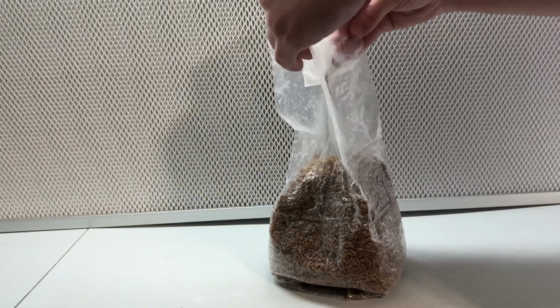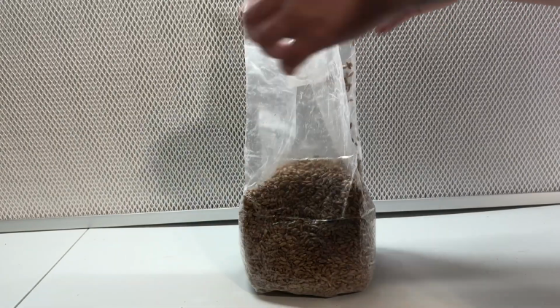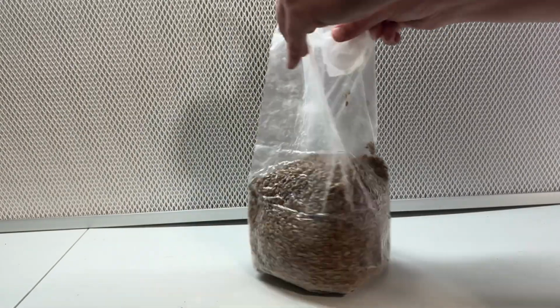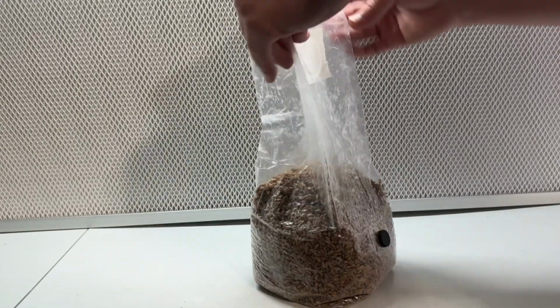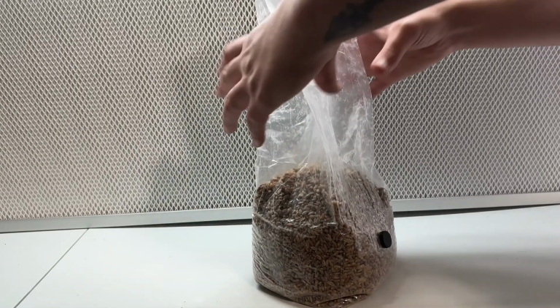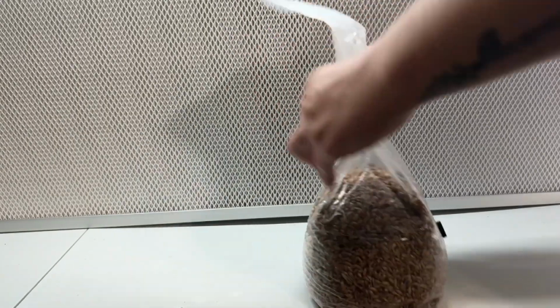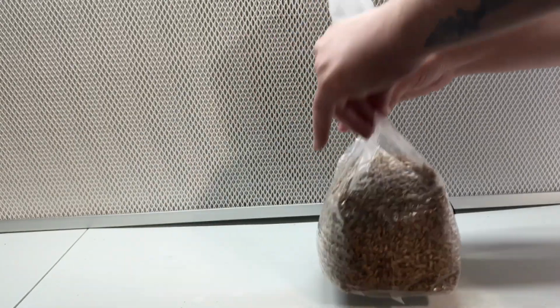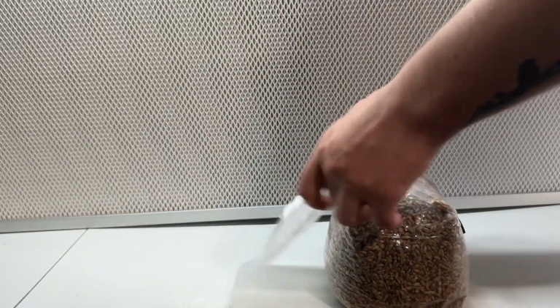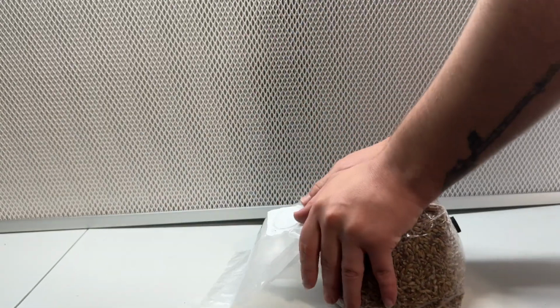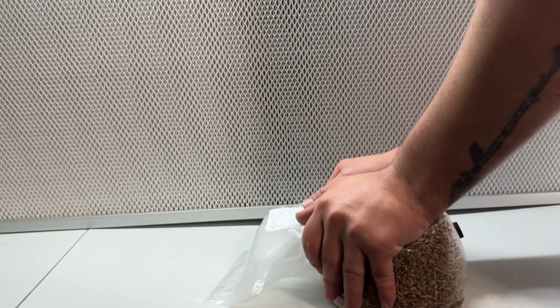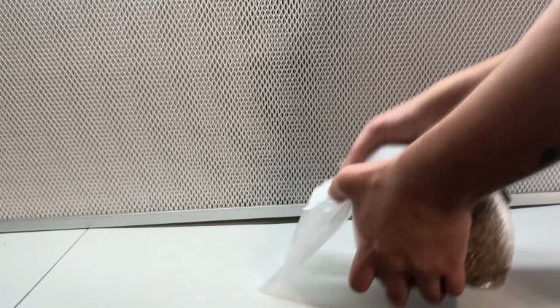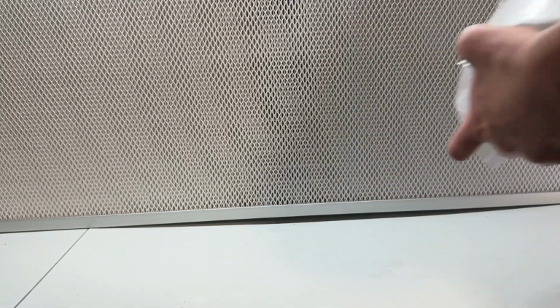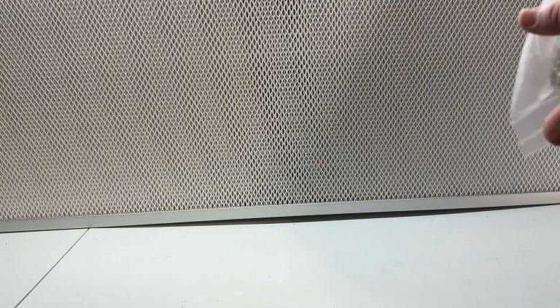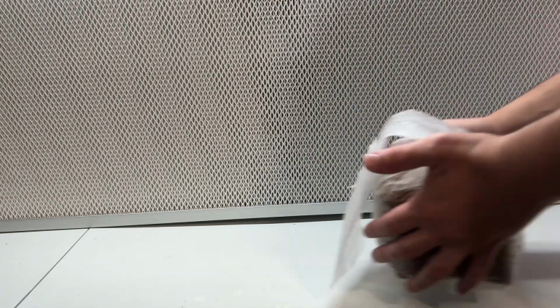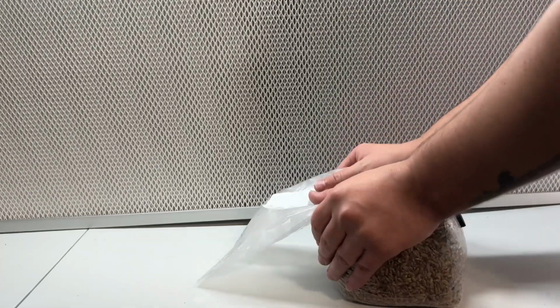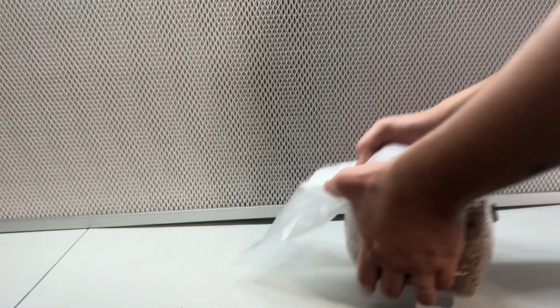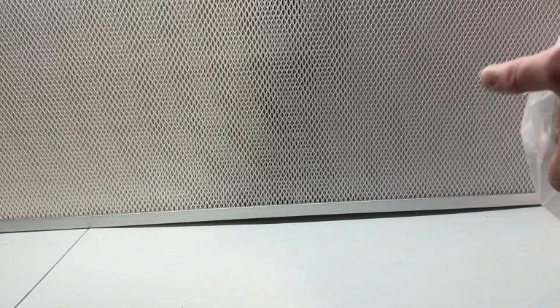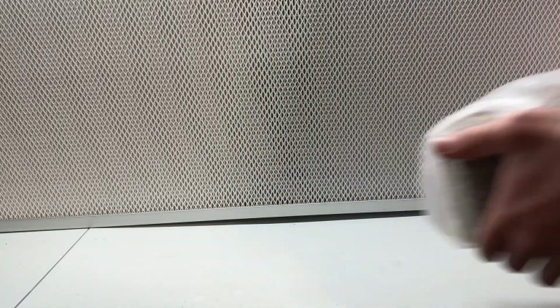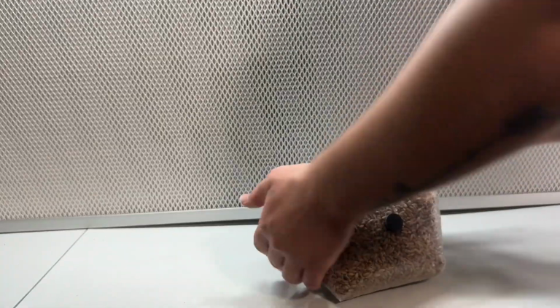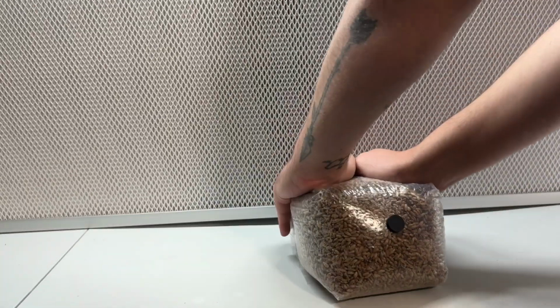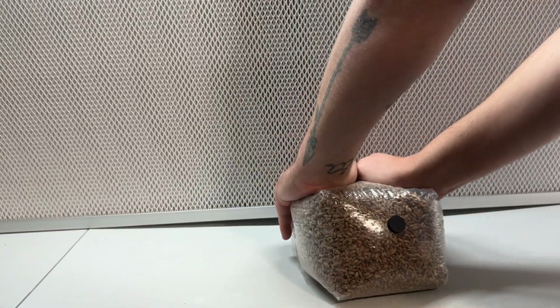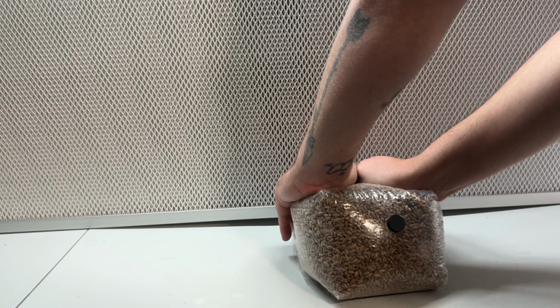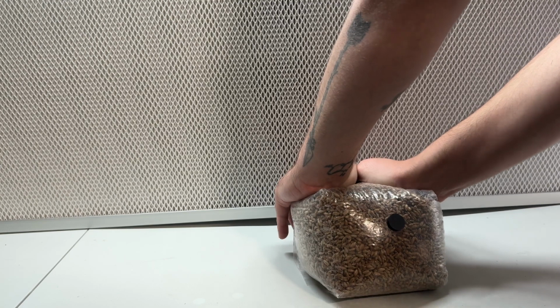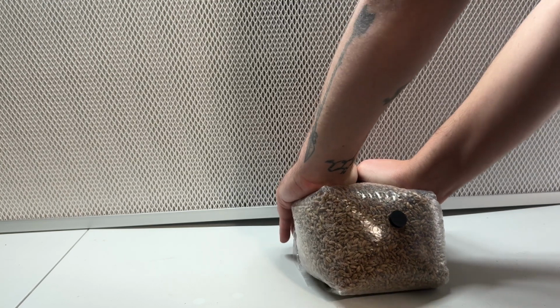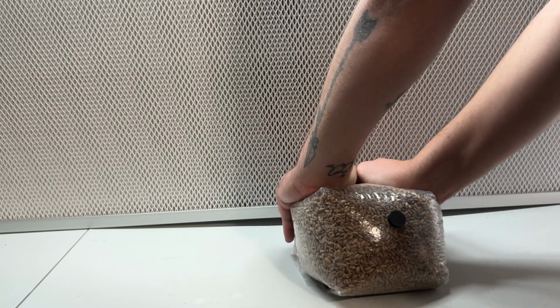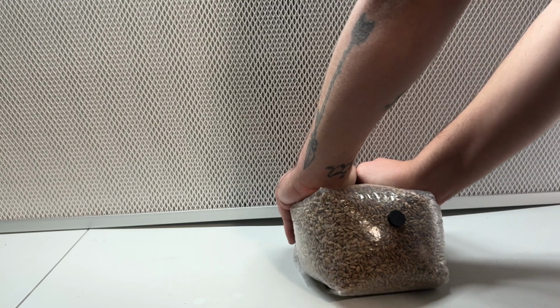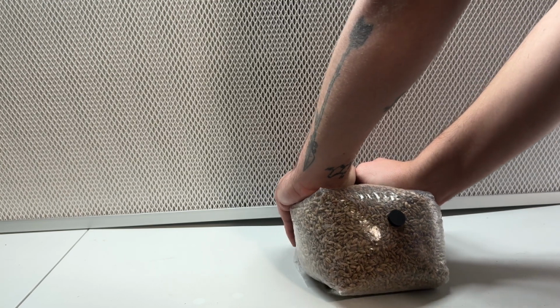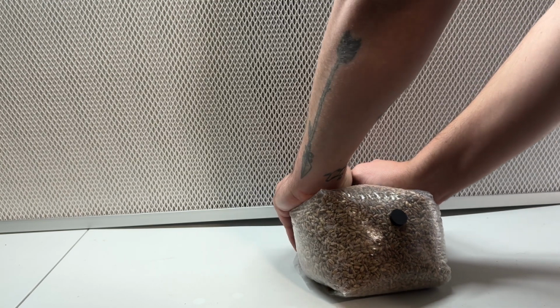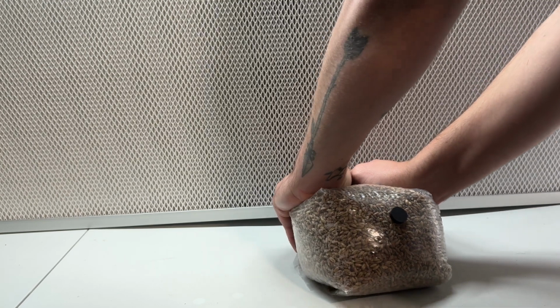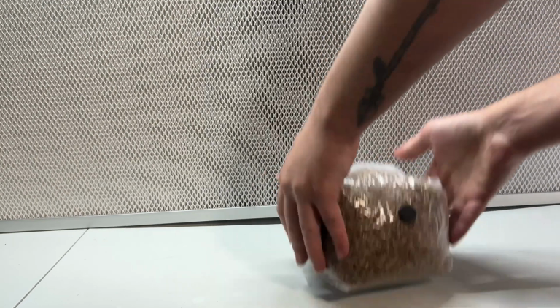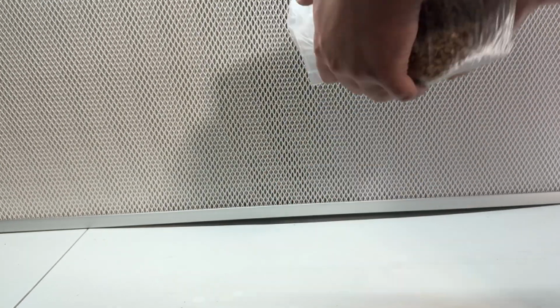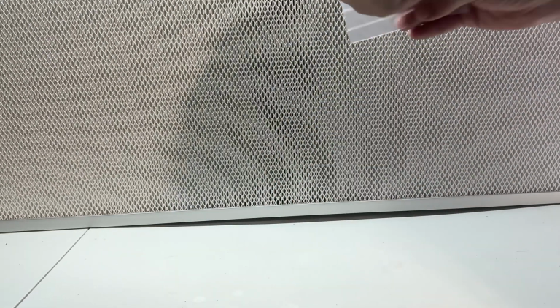I actually used one of these colonized grain bags to inoculate 12 more grain bags using the grain-to-grain transfer technique, but I lost the landscape footage. I do have a recent short video of the process though.